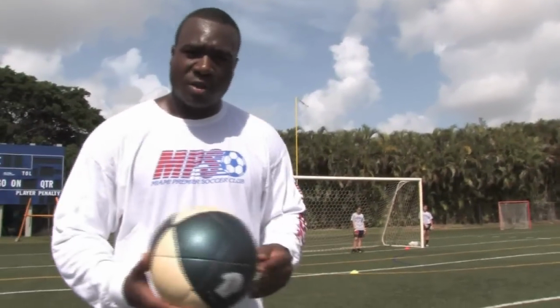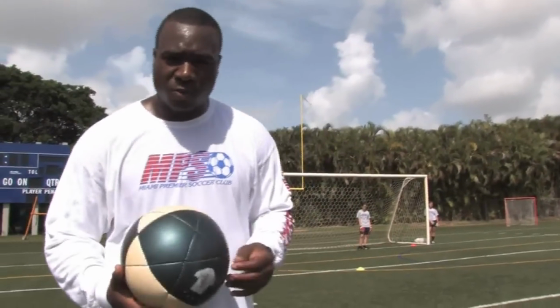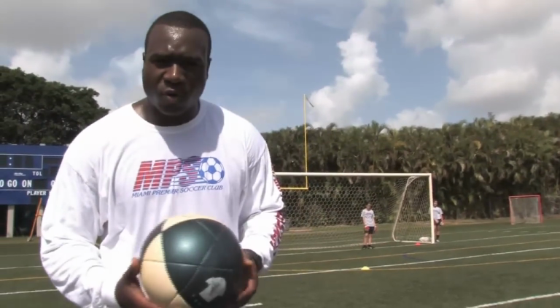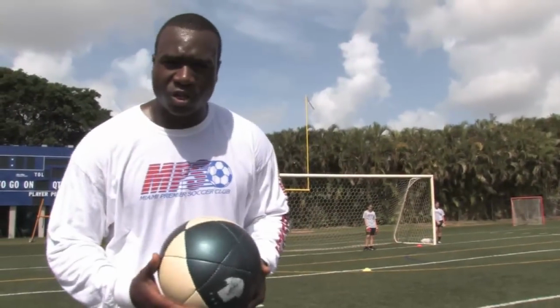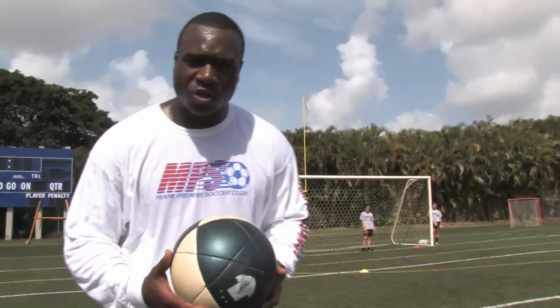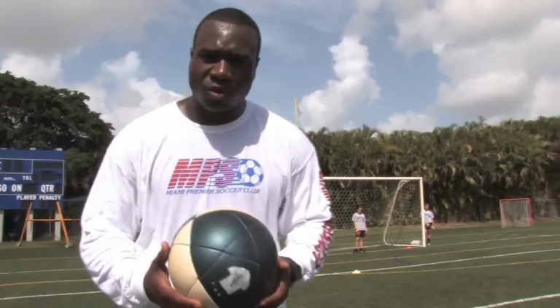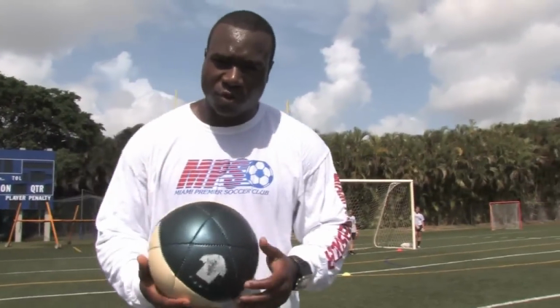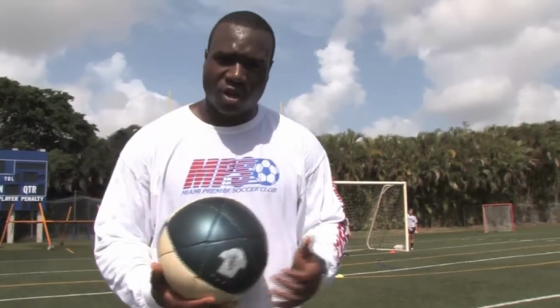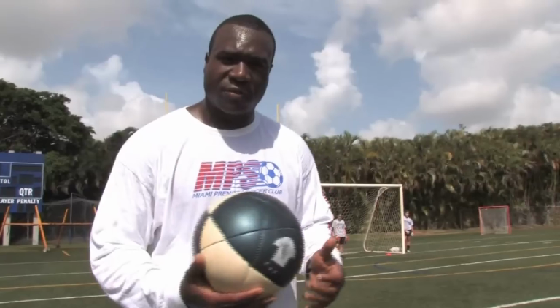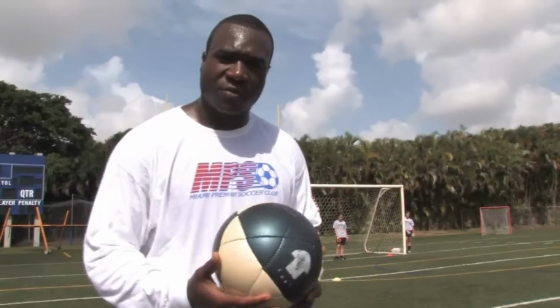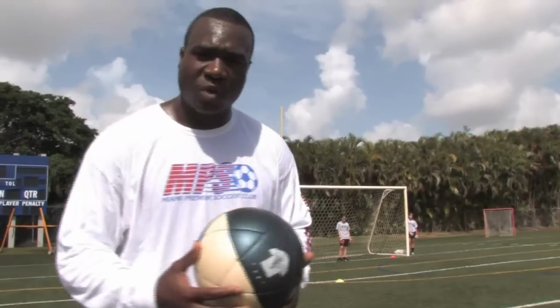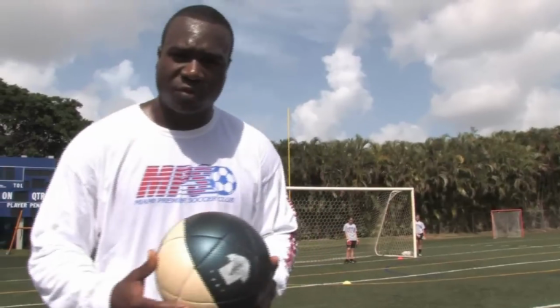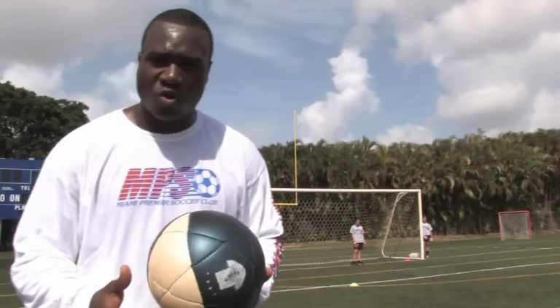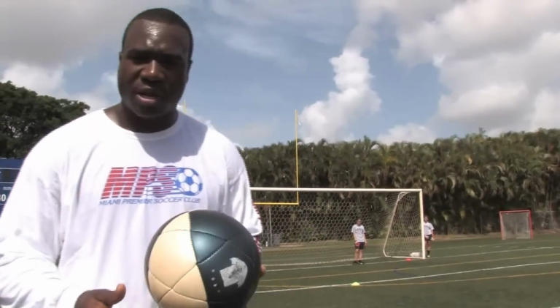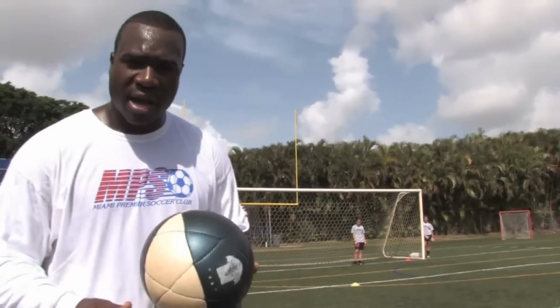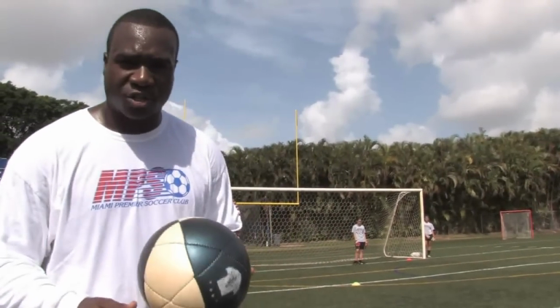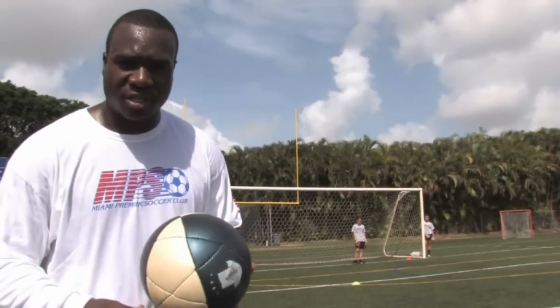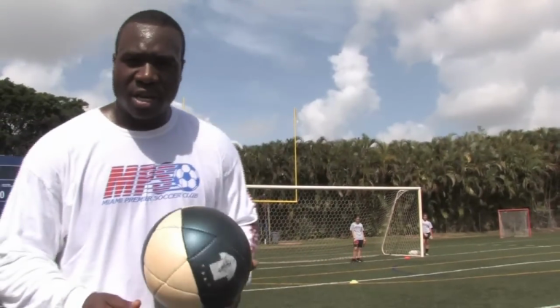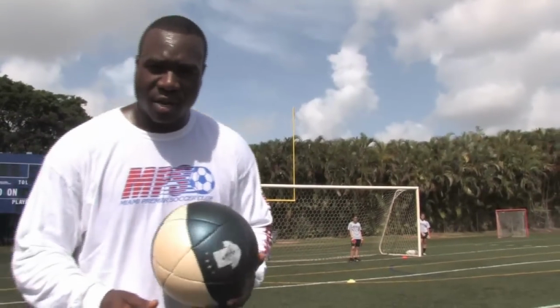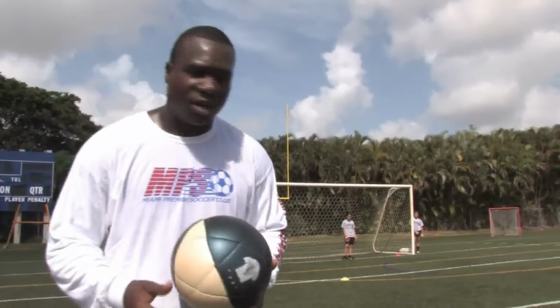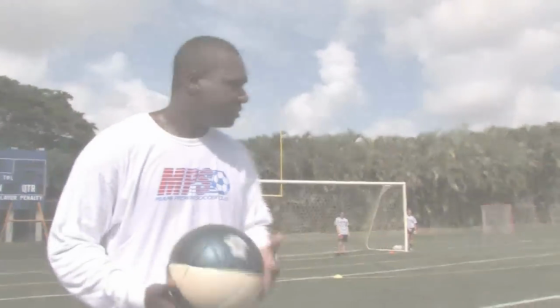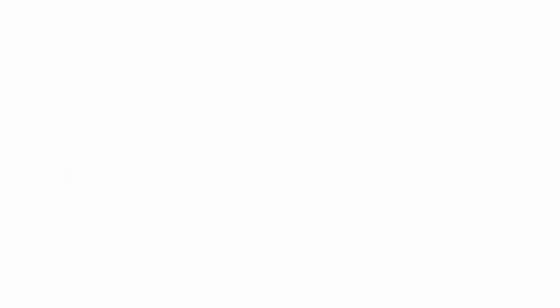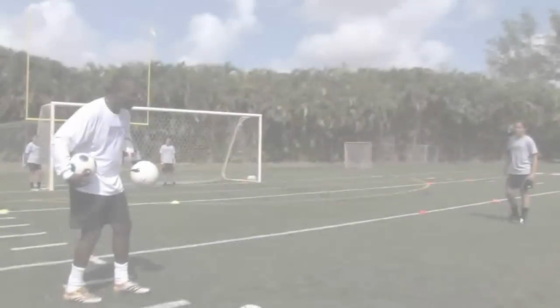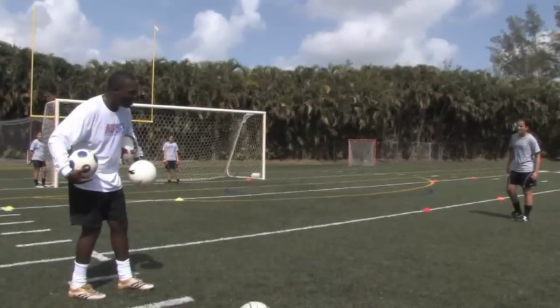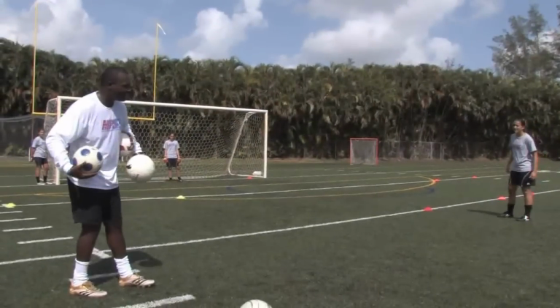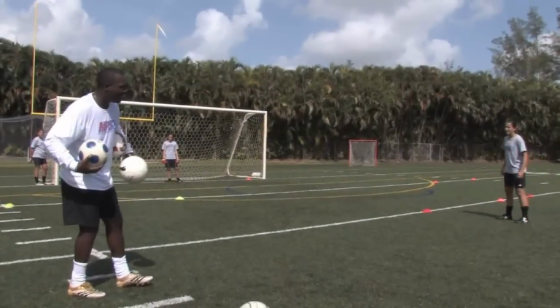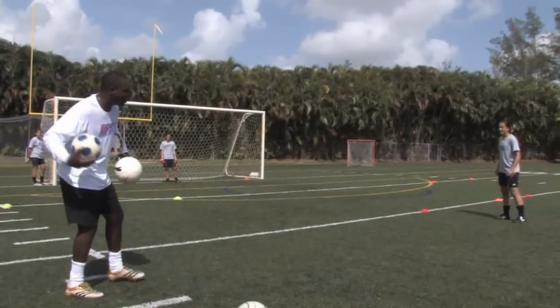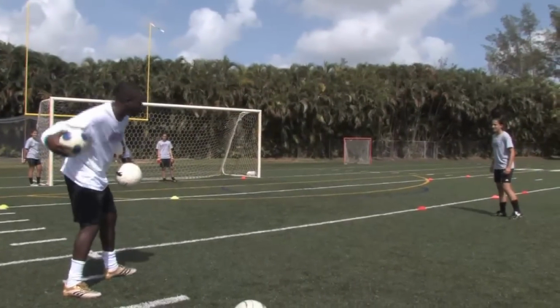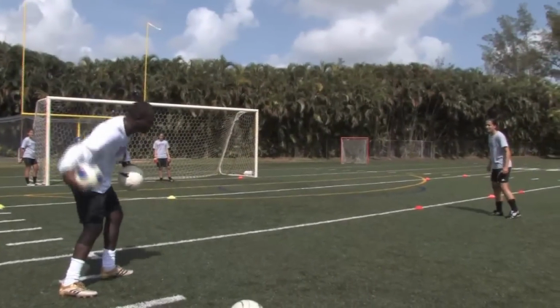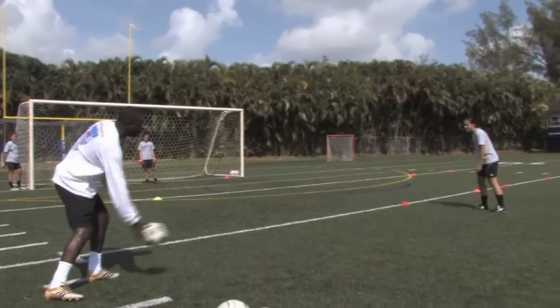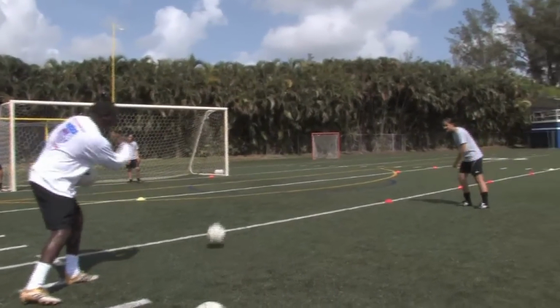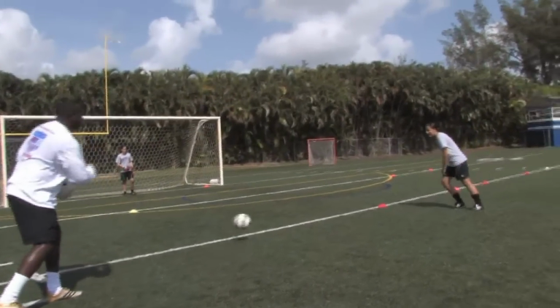At this point we're going to show you with a few girls different ways of scoring hat tricks. Let's start with Sierra as she shows us how to score goals.